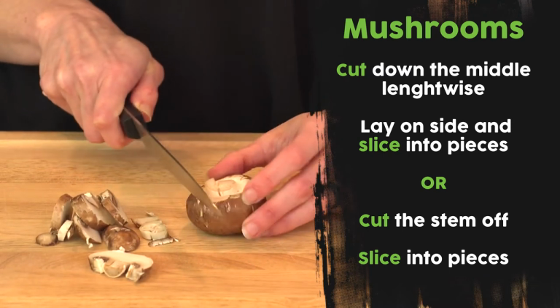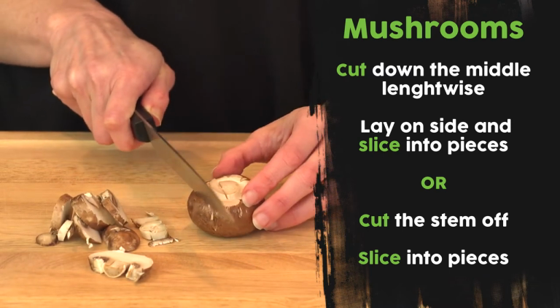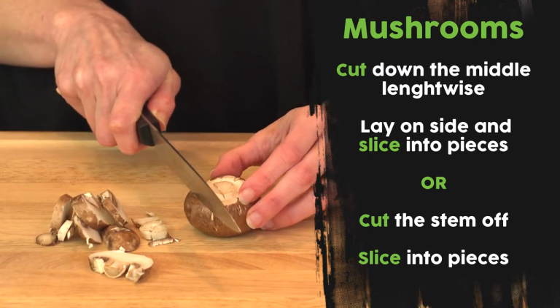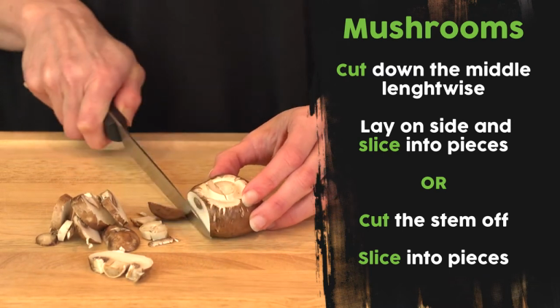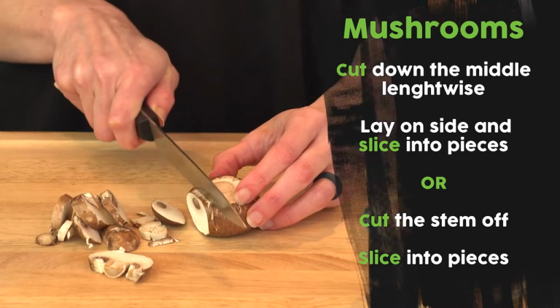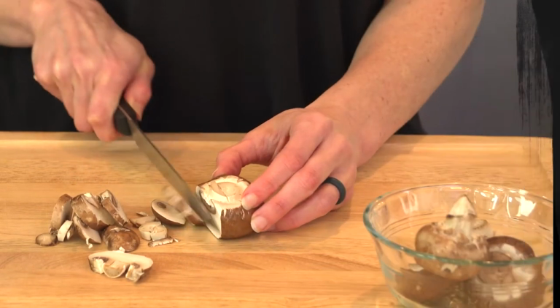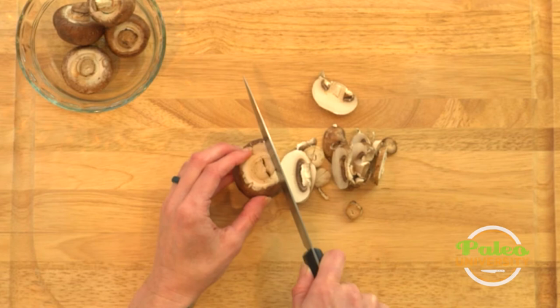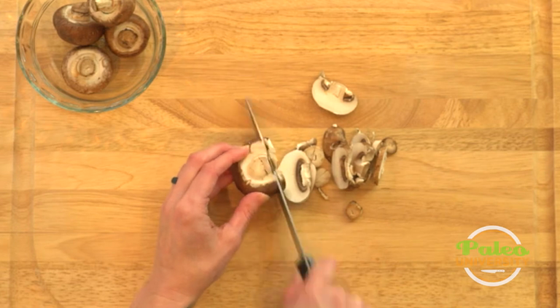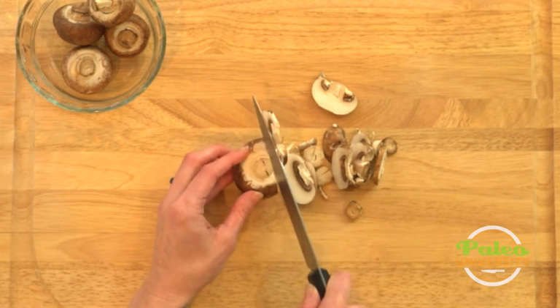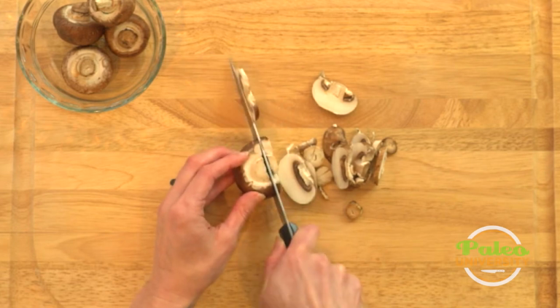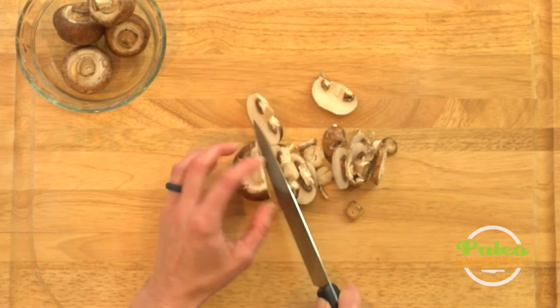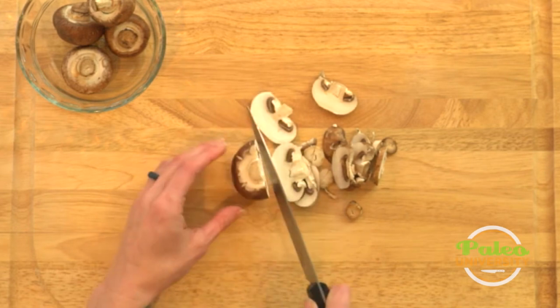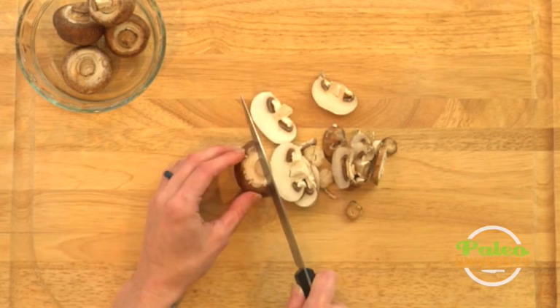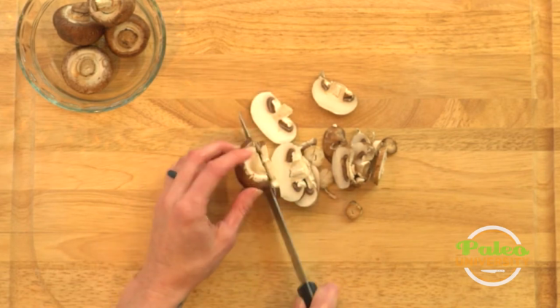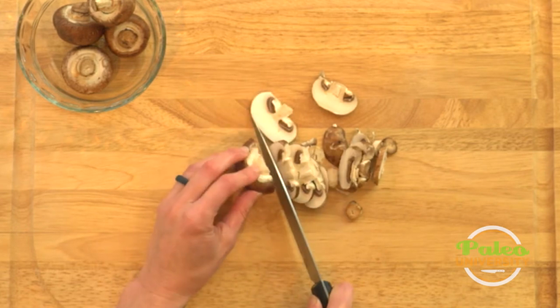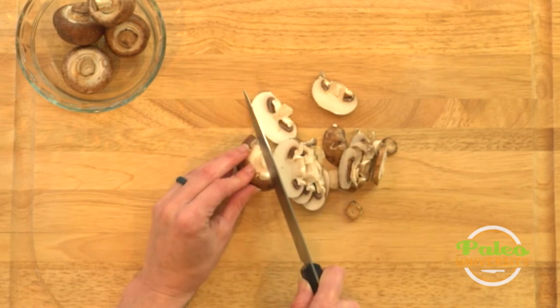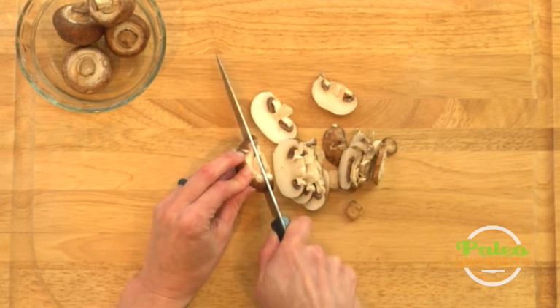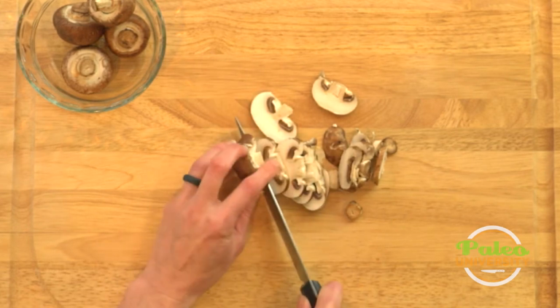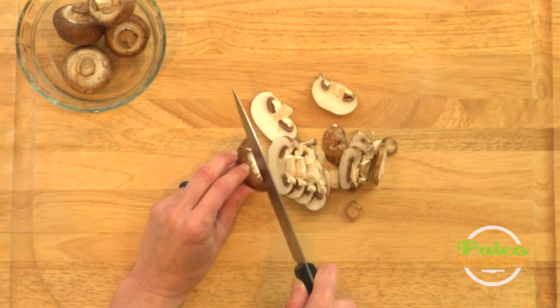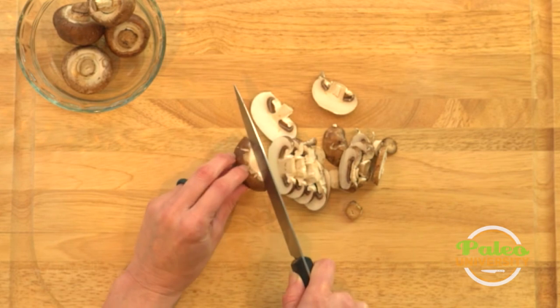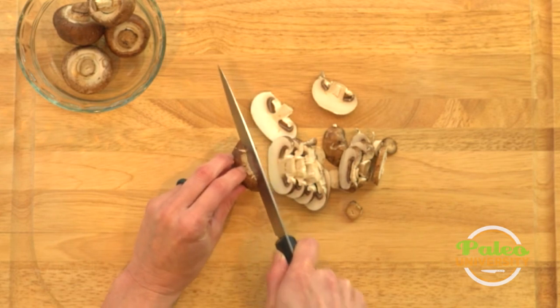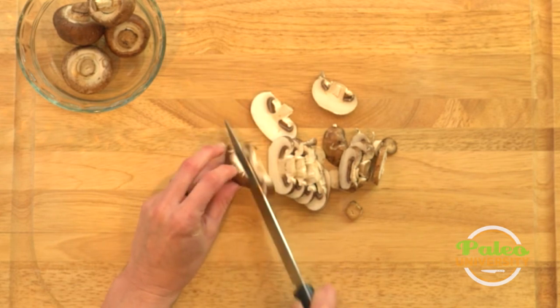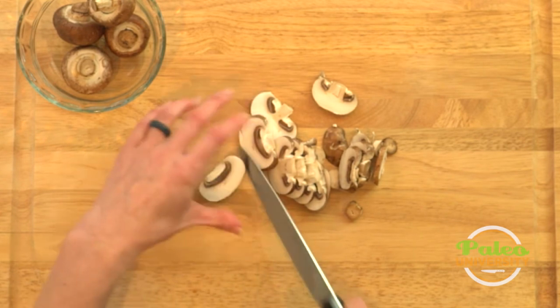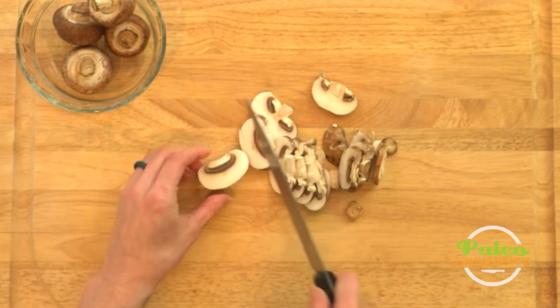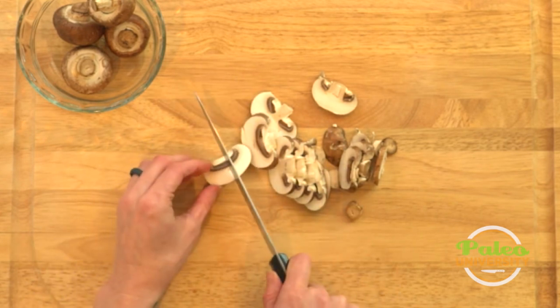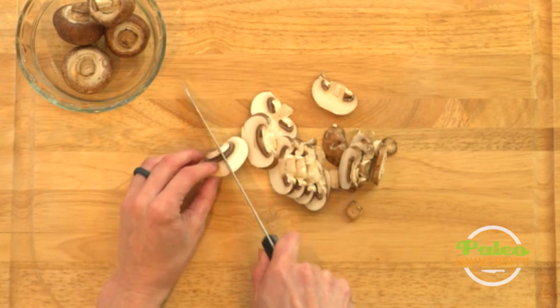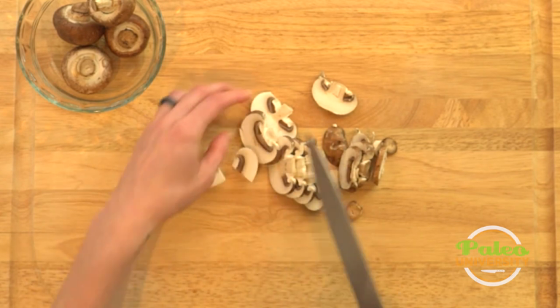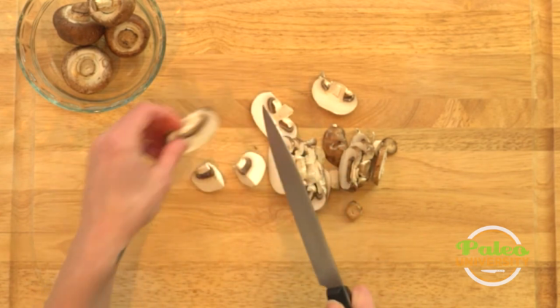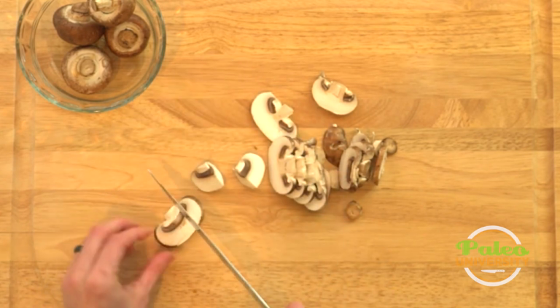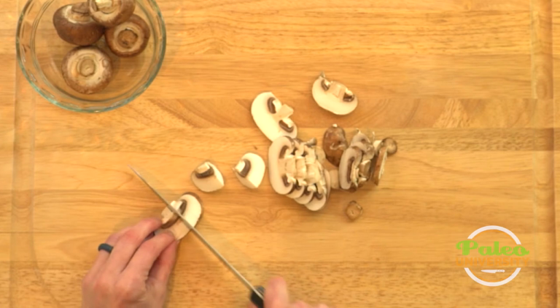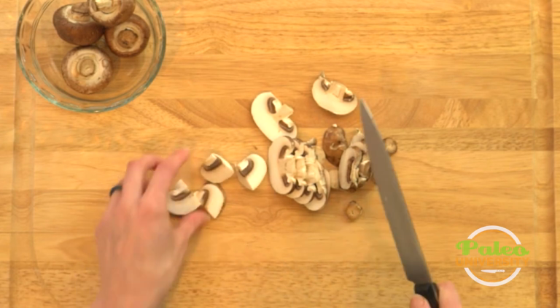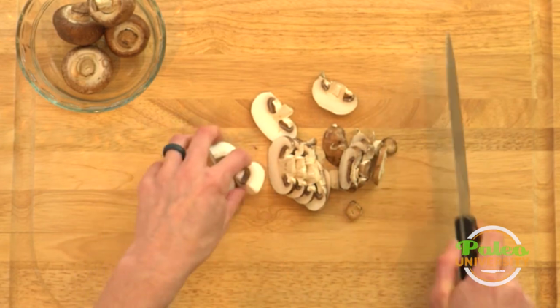Every single mushroom is cut the same way — pretty simple and easy. I'll show you: you can cut them down even more, but I like to leave them a little bit bigger. I think they taste better that way, but you can also cut through the center of these pieces if you want.